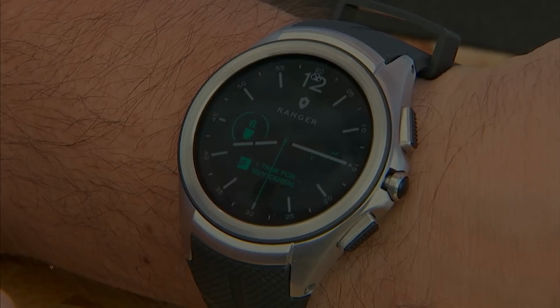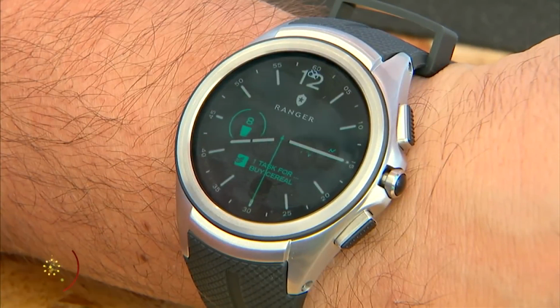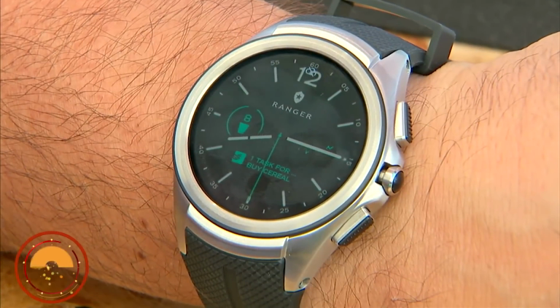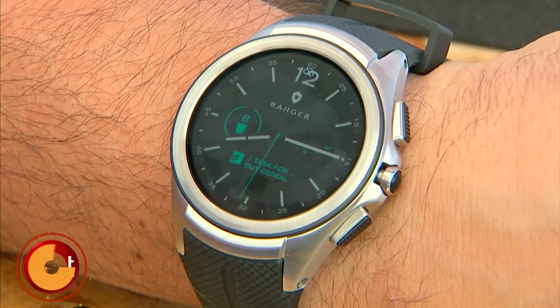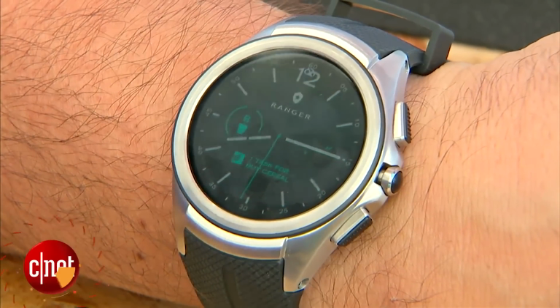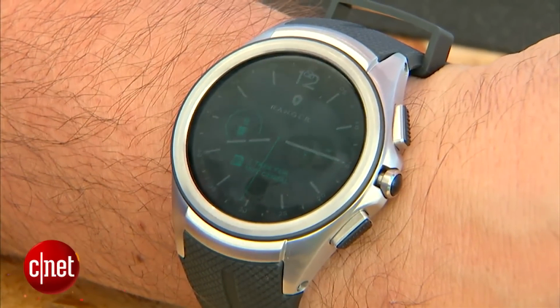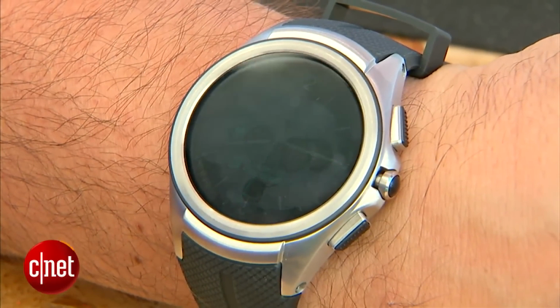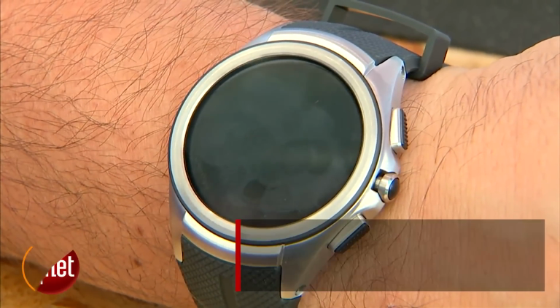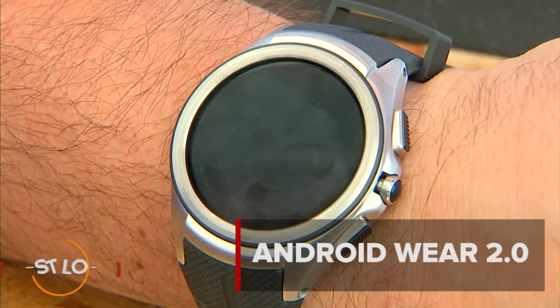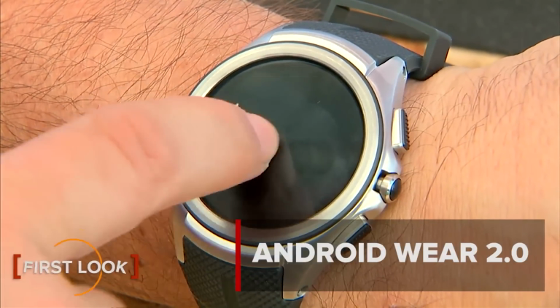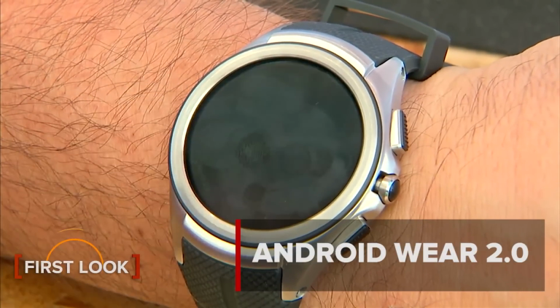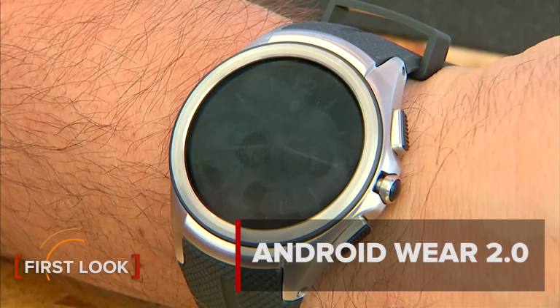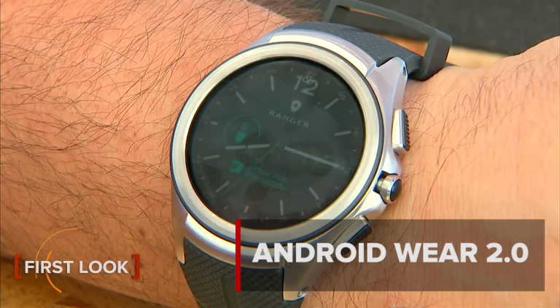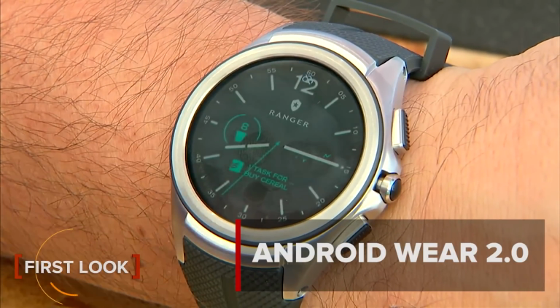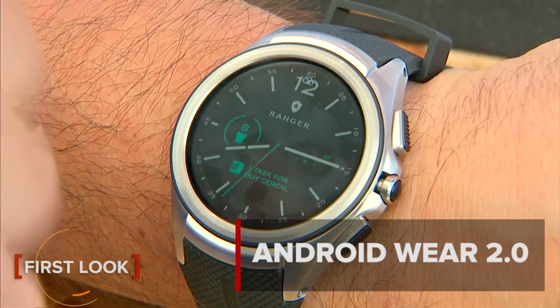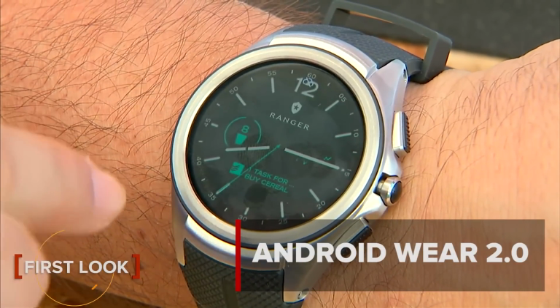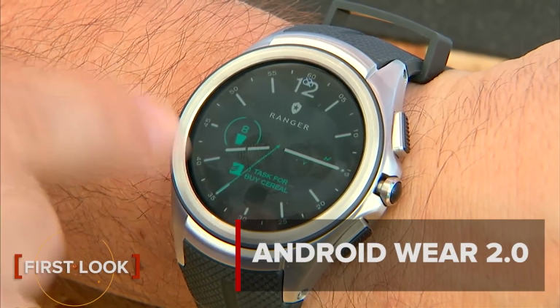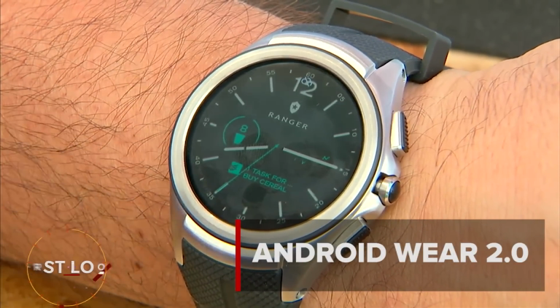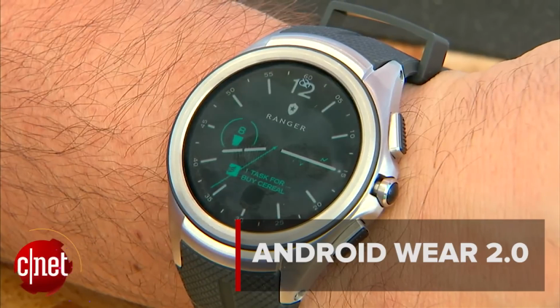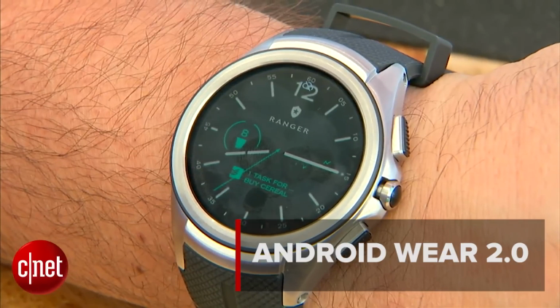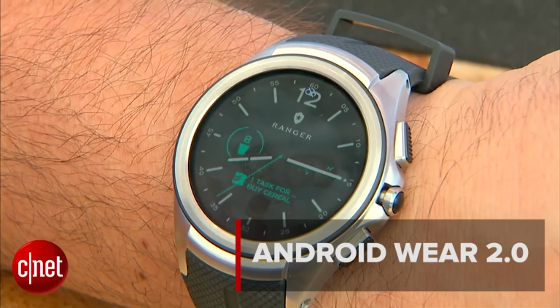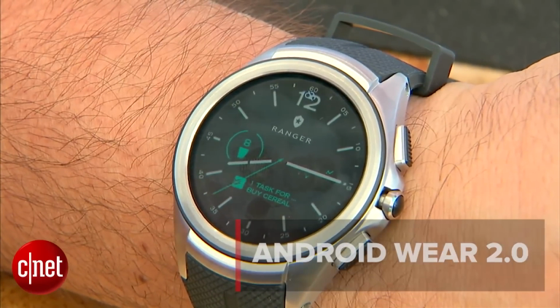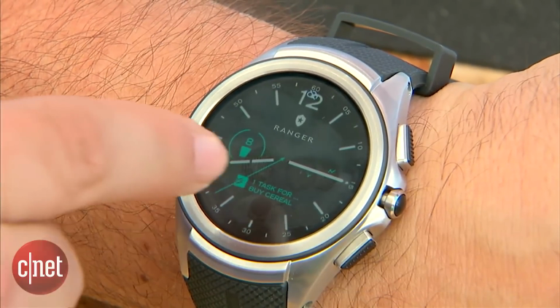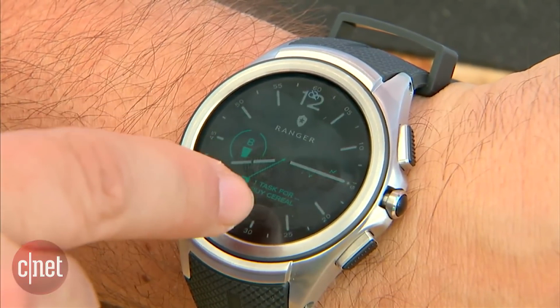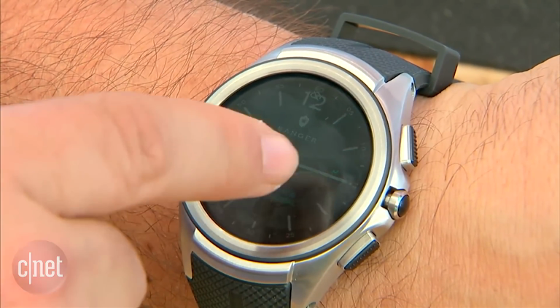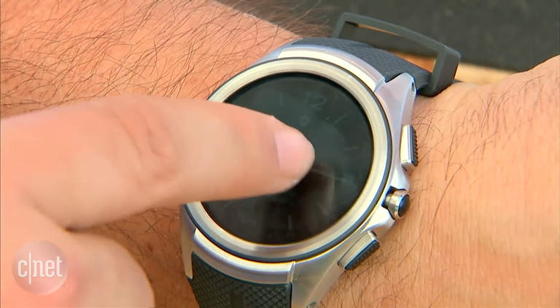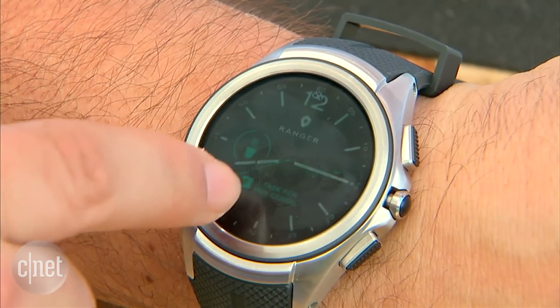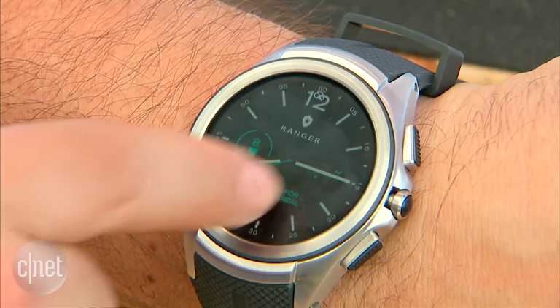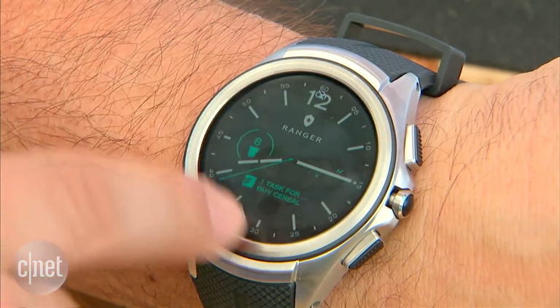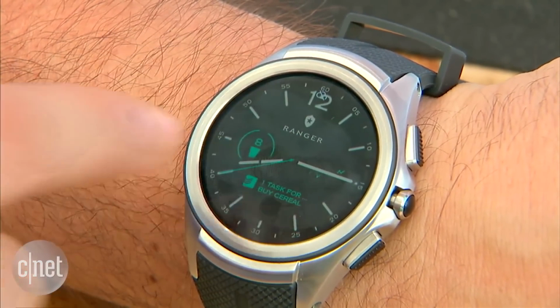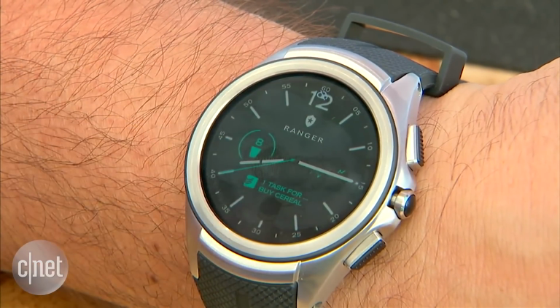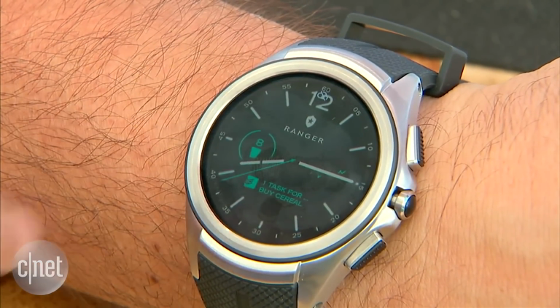Google's Android Wear for smart watches is getting an update in the fall and there are a number of new features, a few of which are on display here at Google I/O. One of which is the ability to get more information right on your watch face.